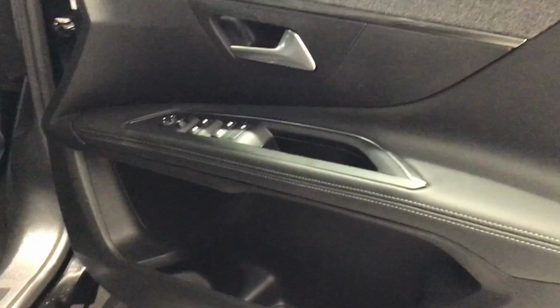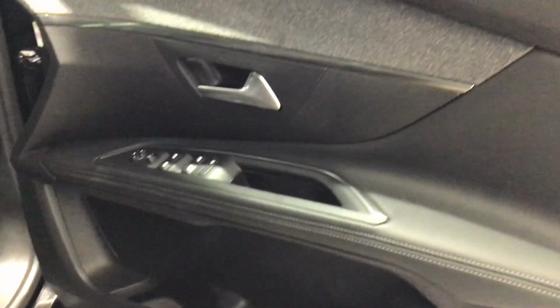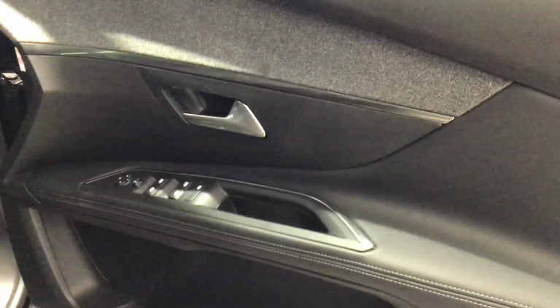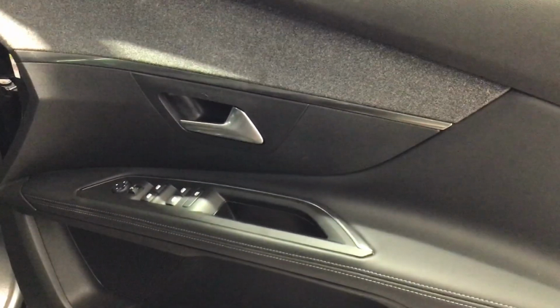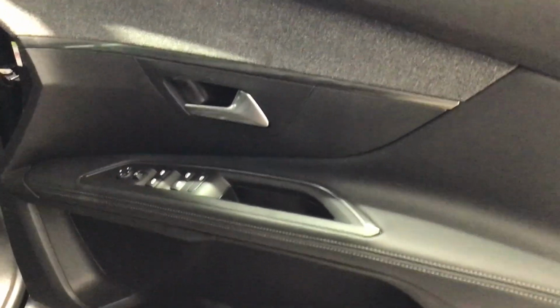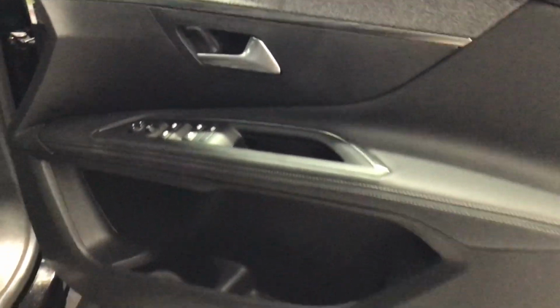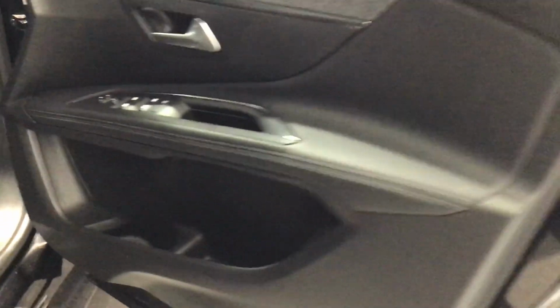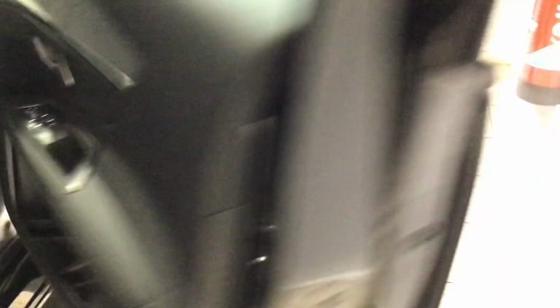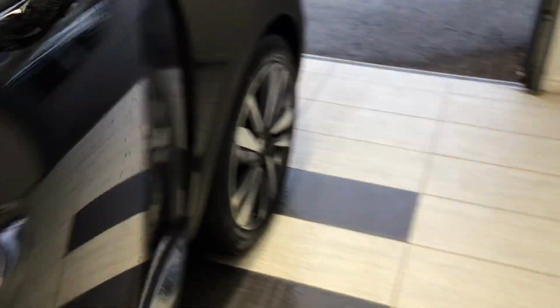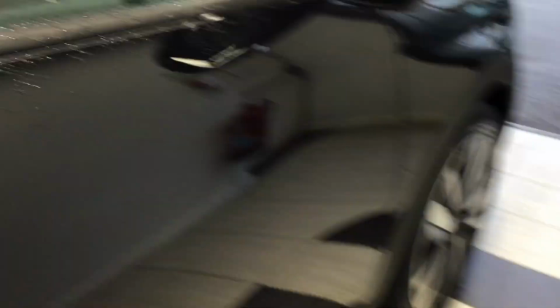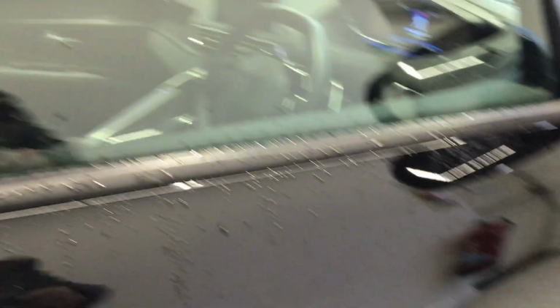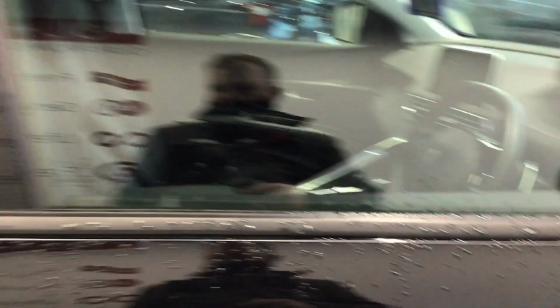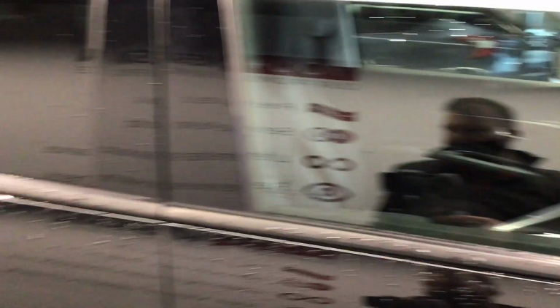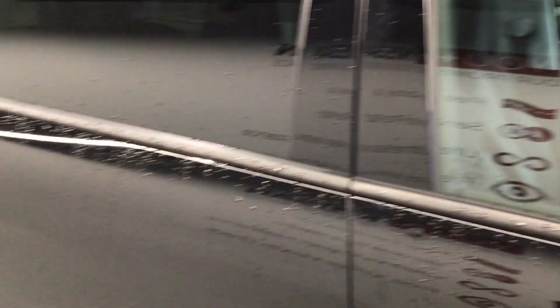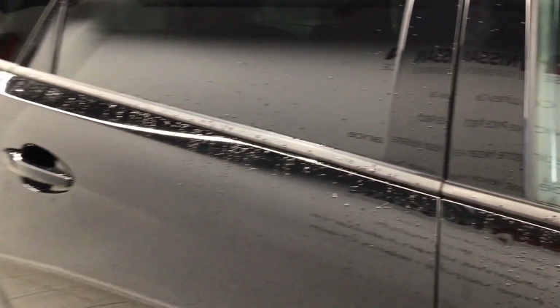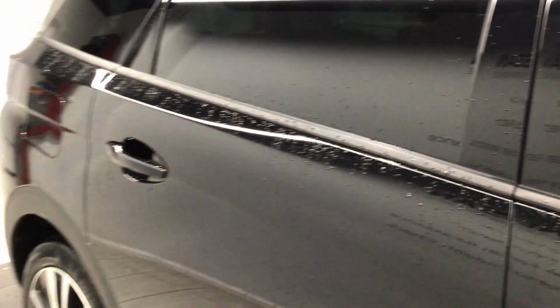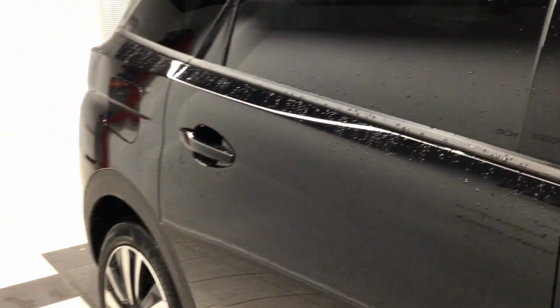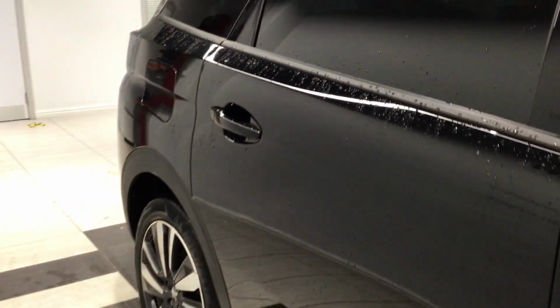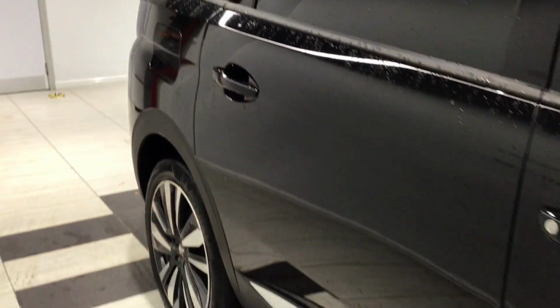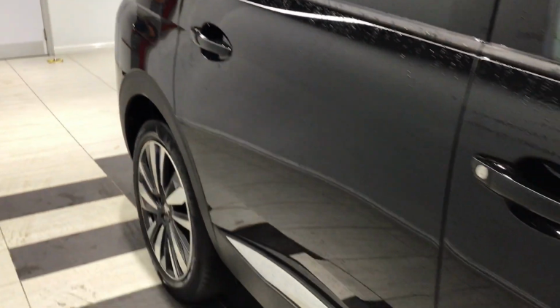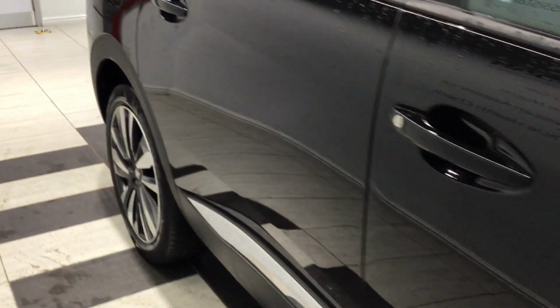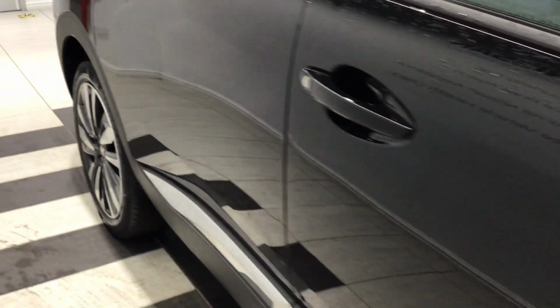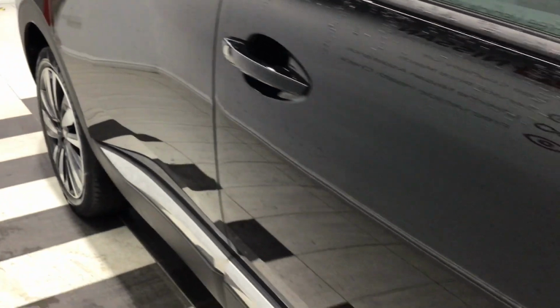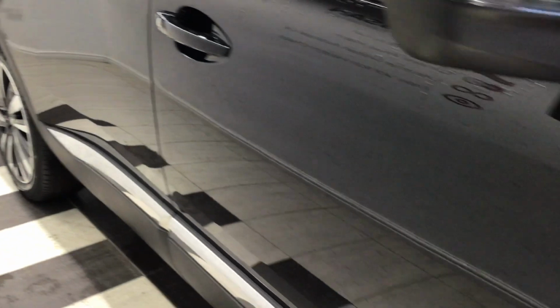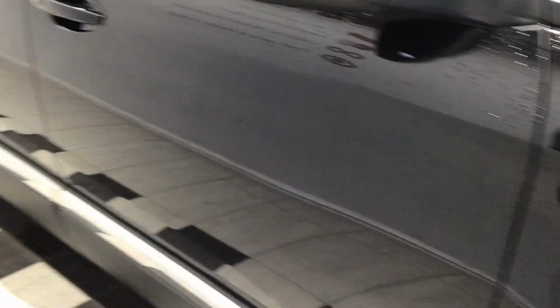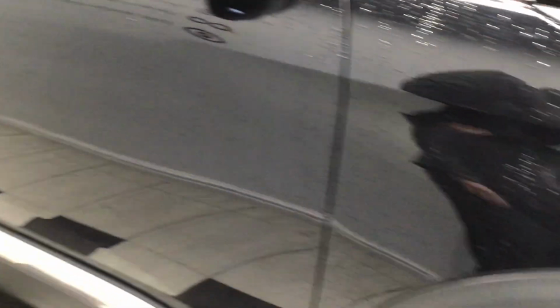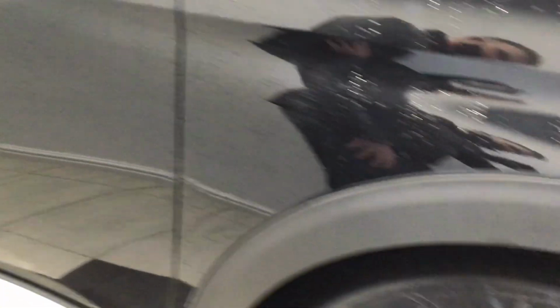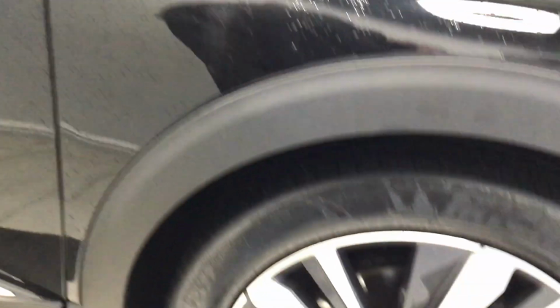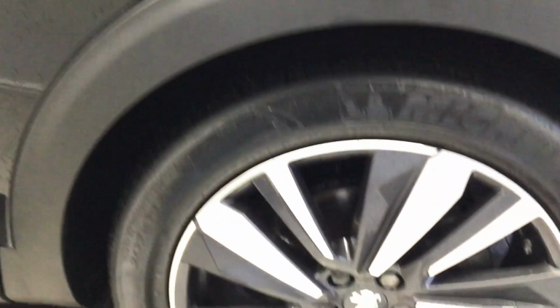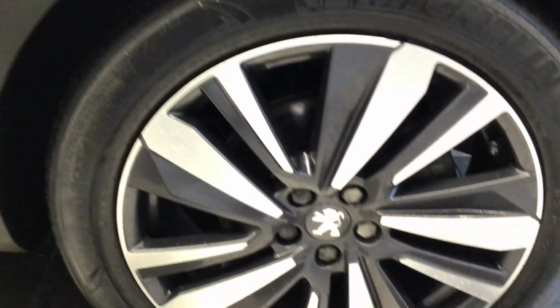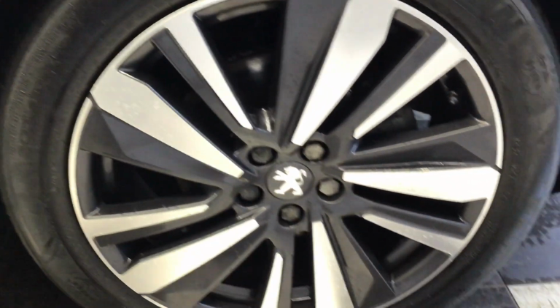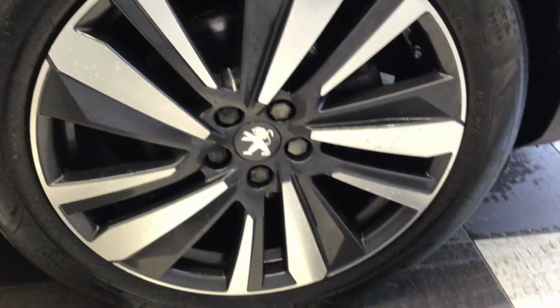That's the driver's door card, and that's looking back down the driver's side. This is the driver's side front wheel.